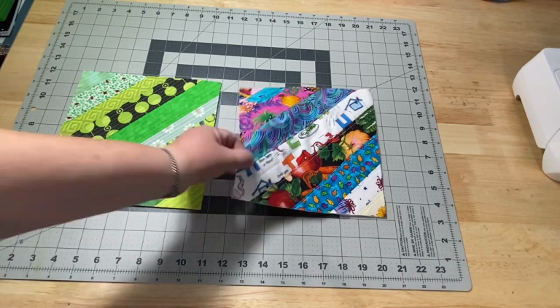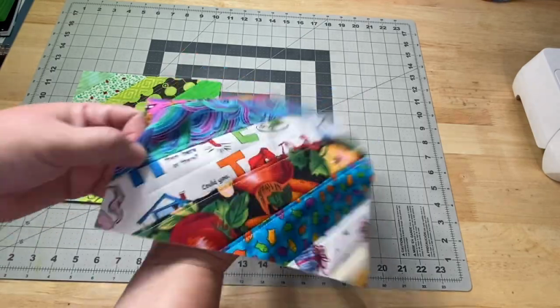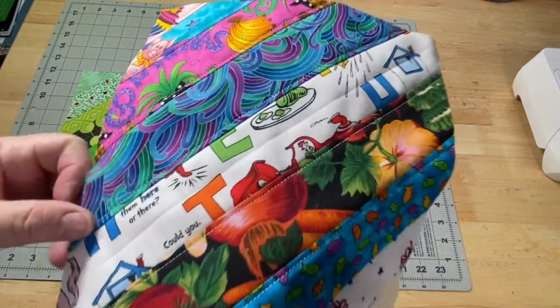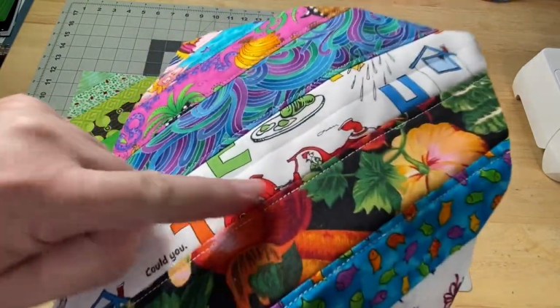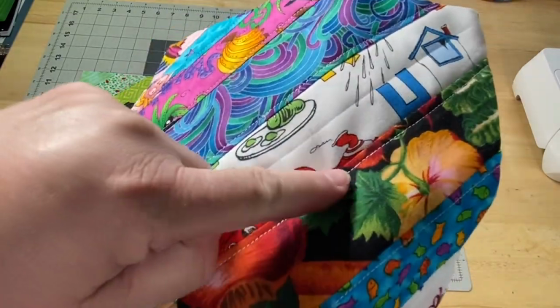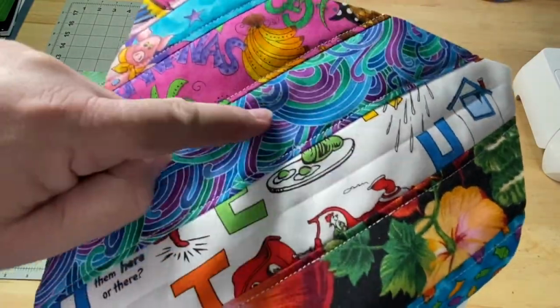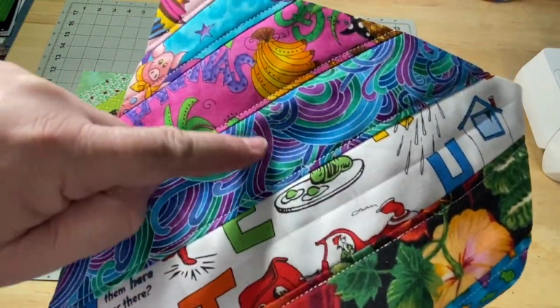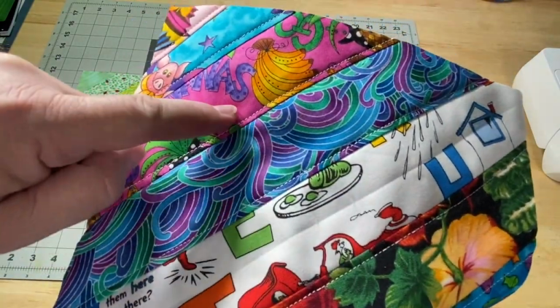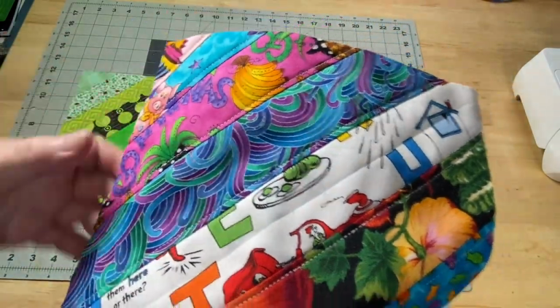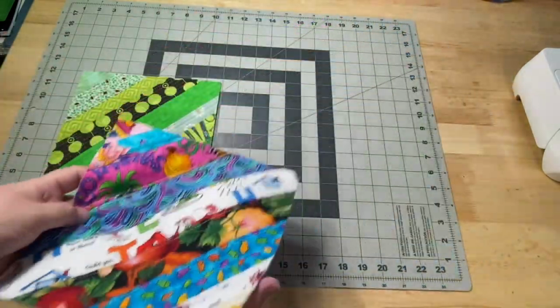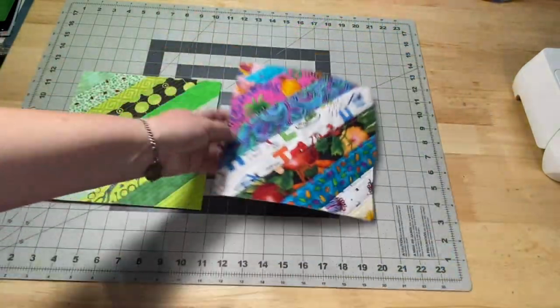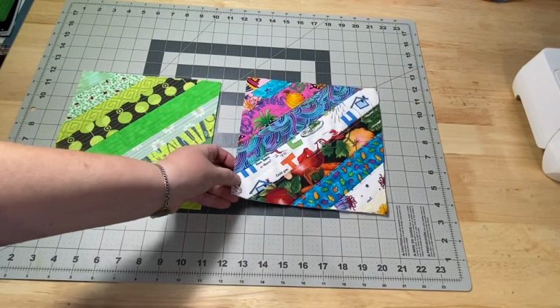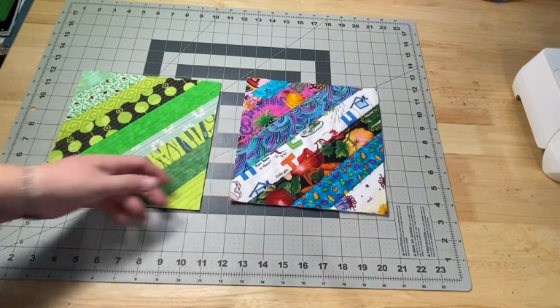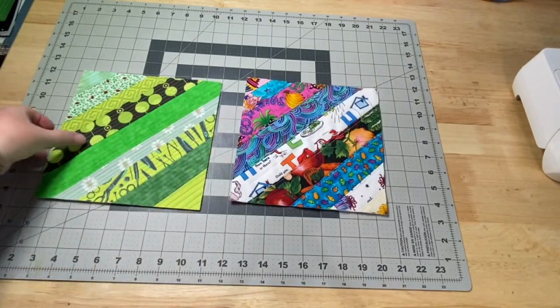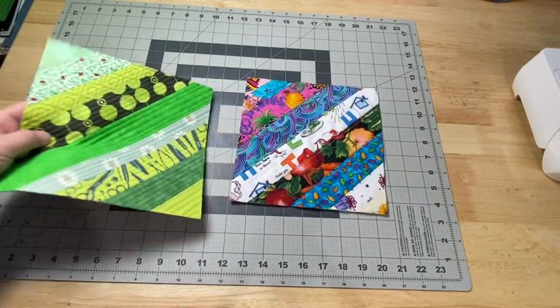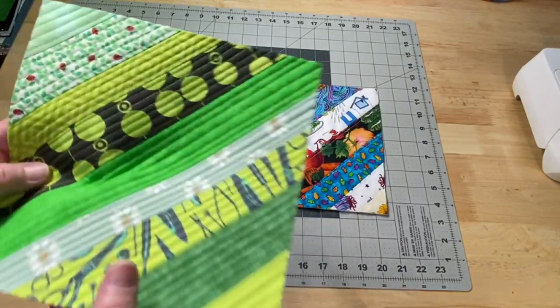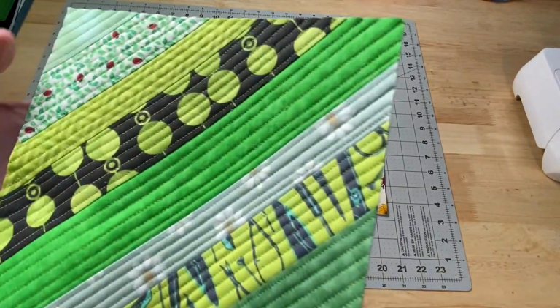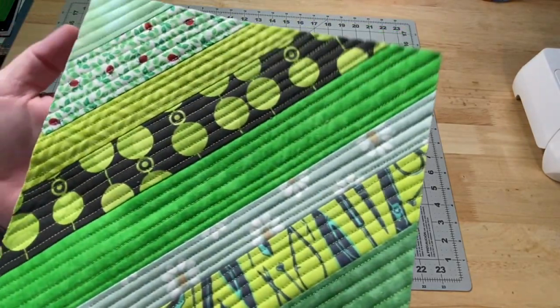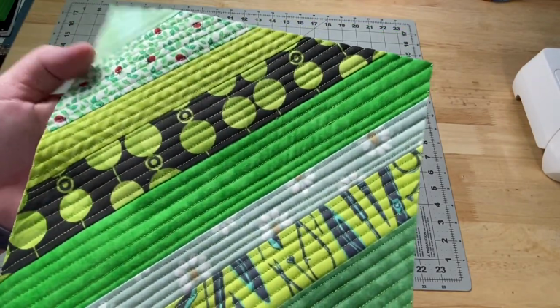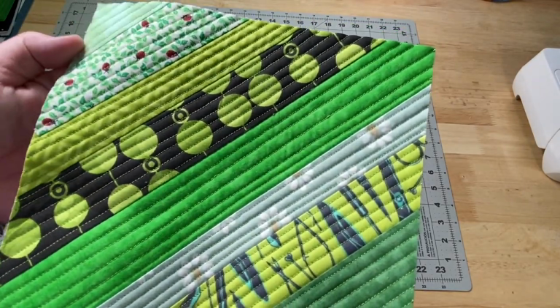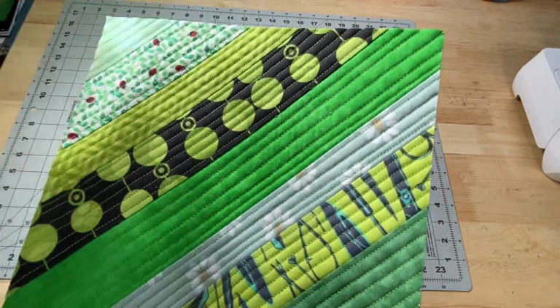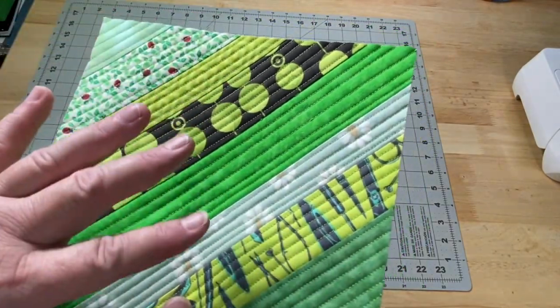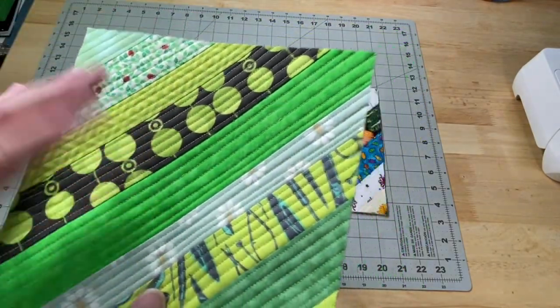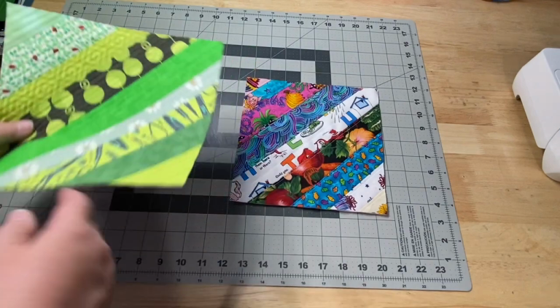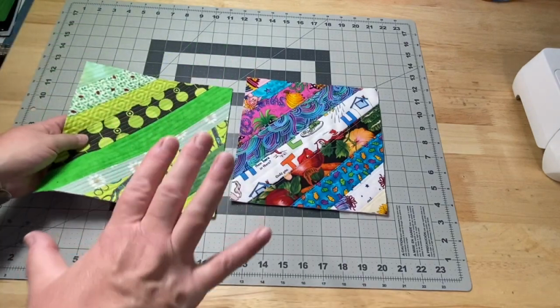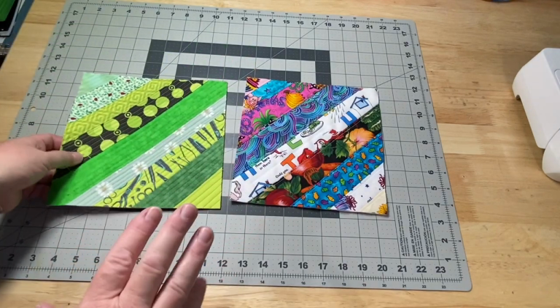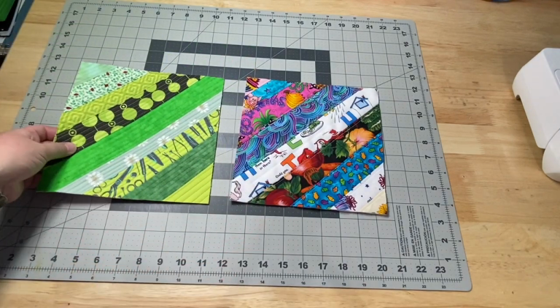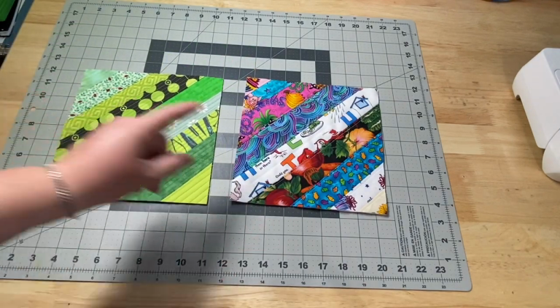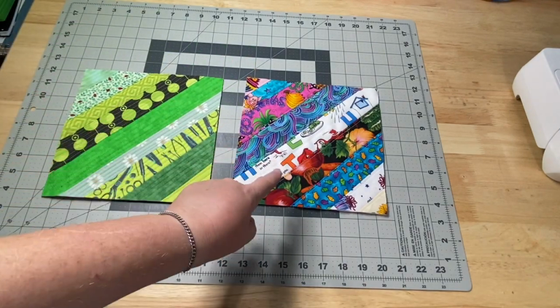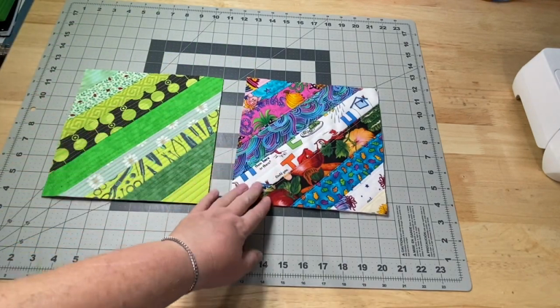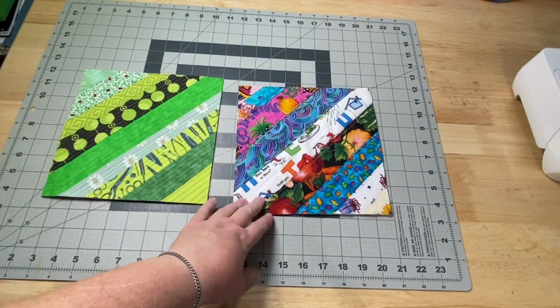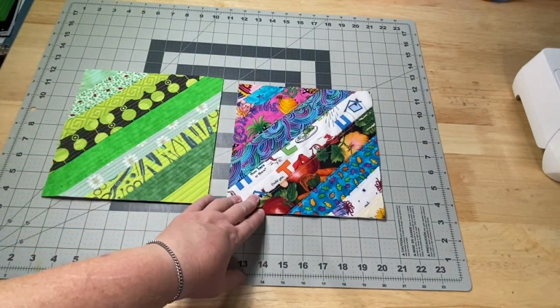I decided to add a little bit of topstitching onto this one. This version I have all of the visible quilt as you go lines. These are both made the same way but this is the one we are going to work on today.